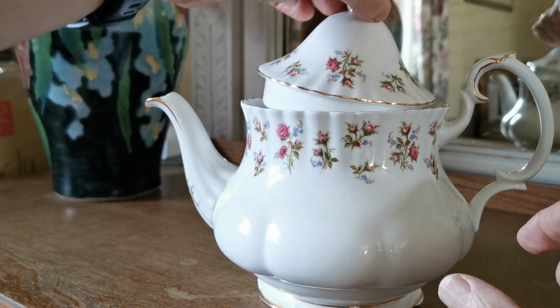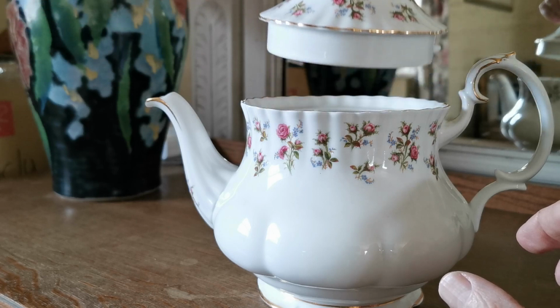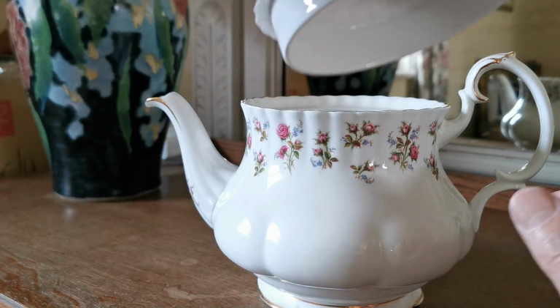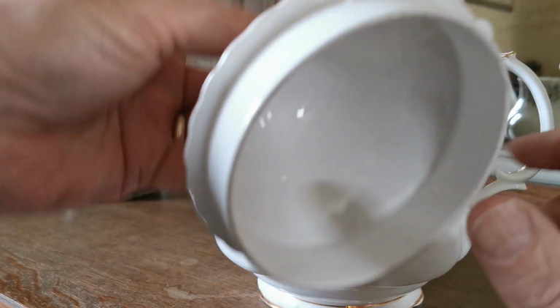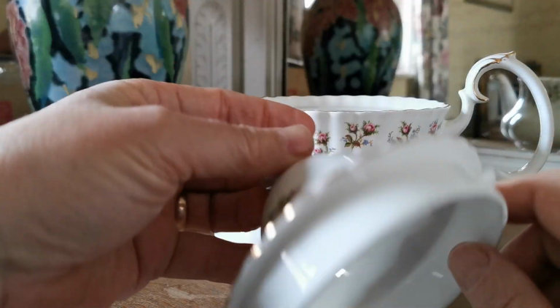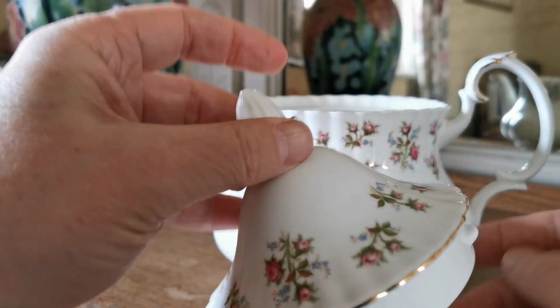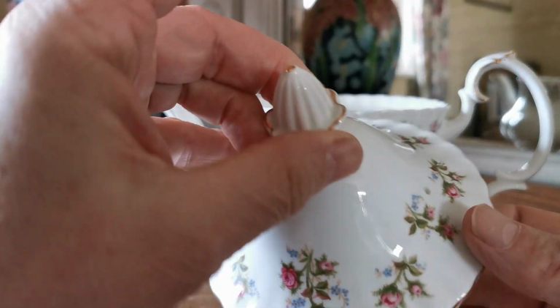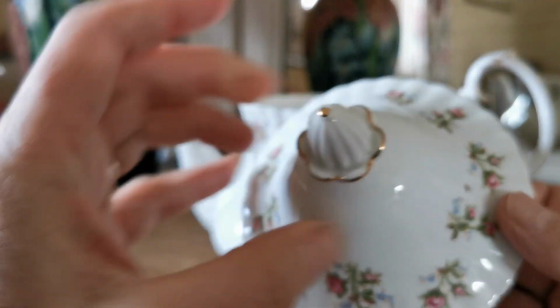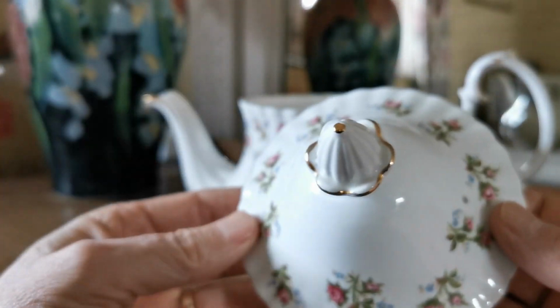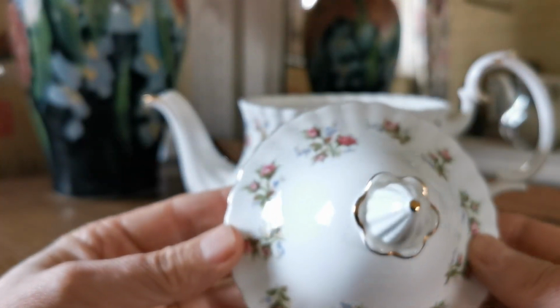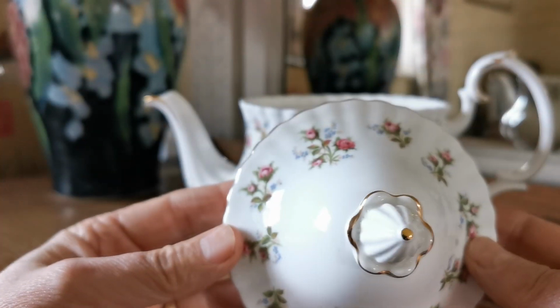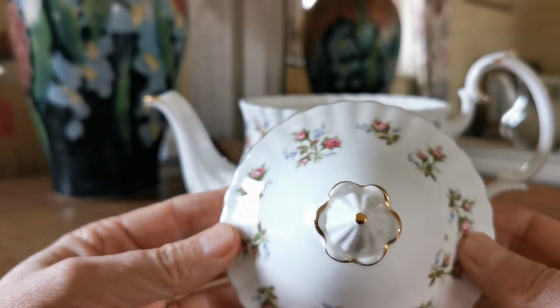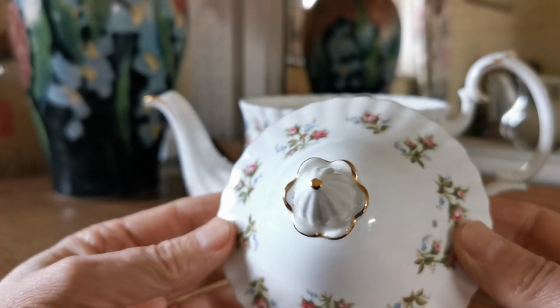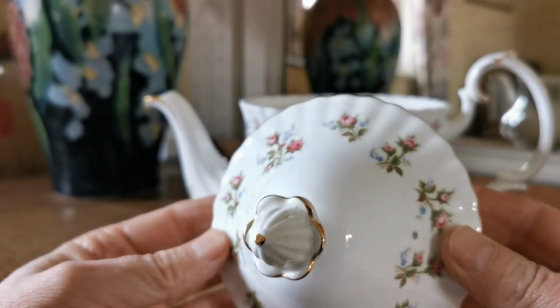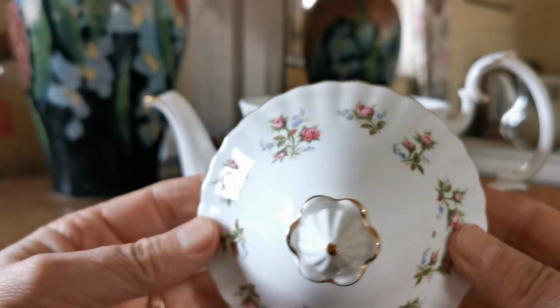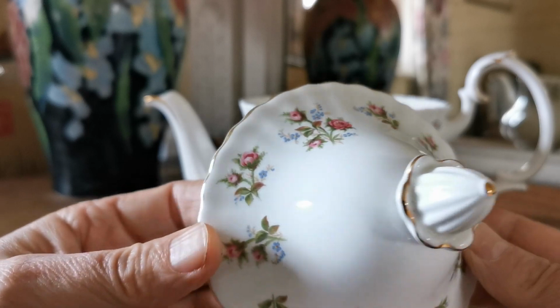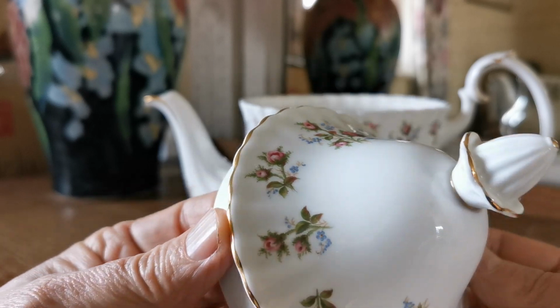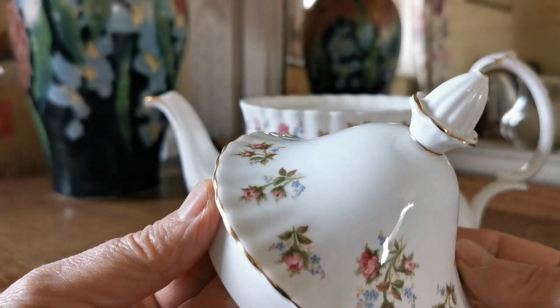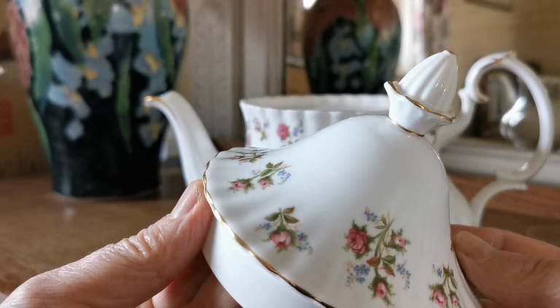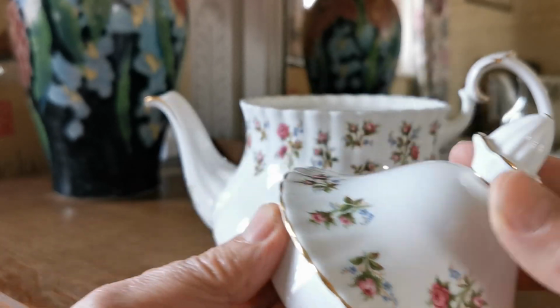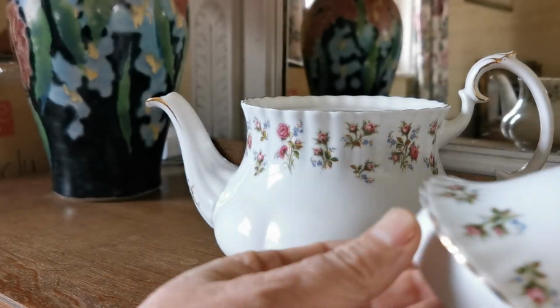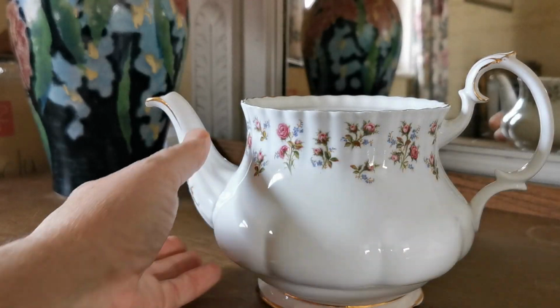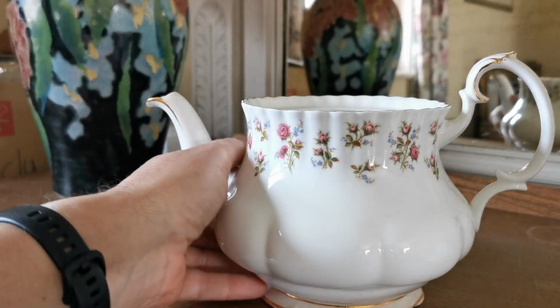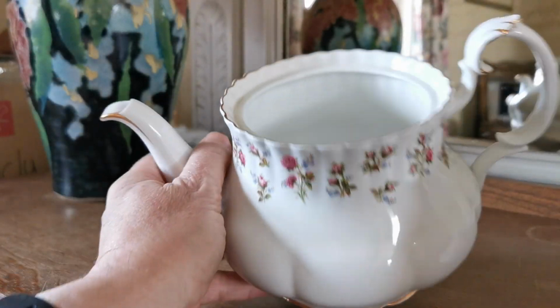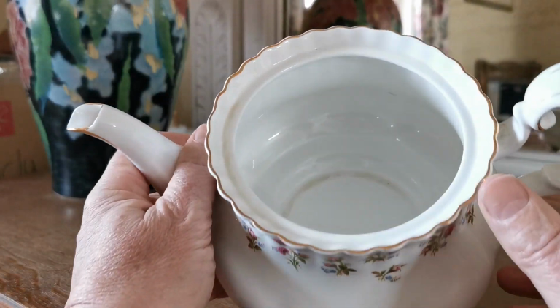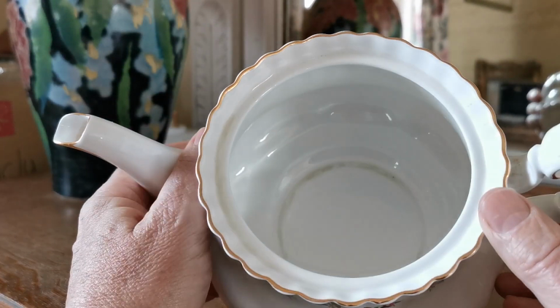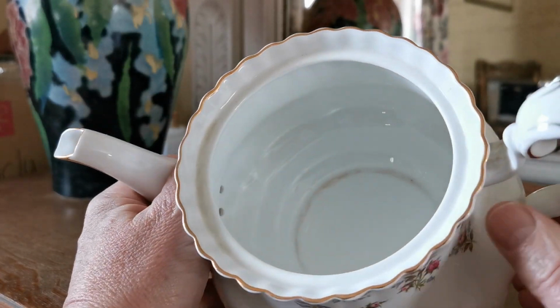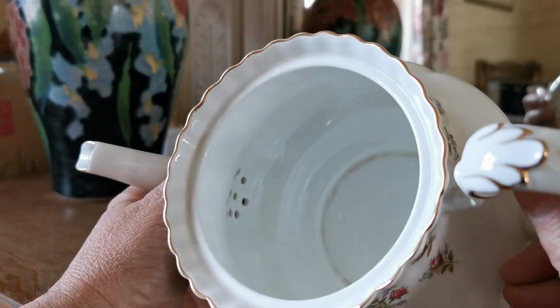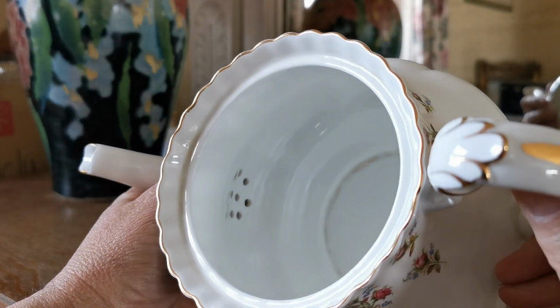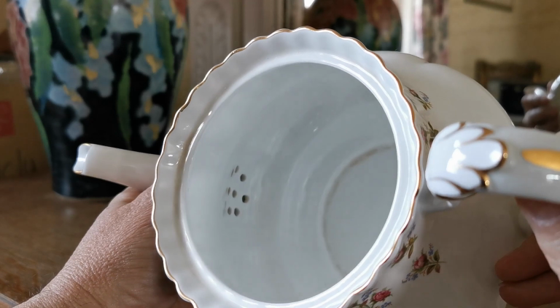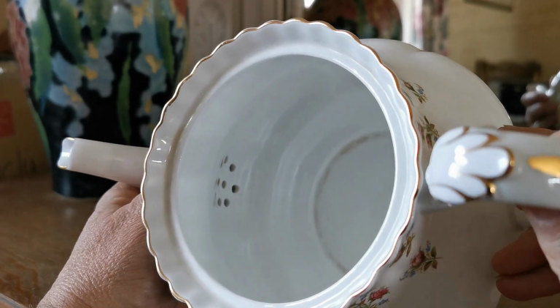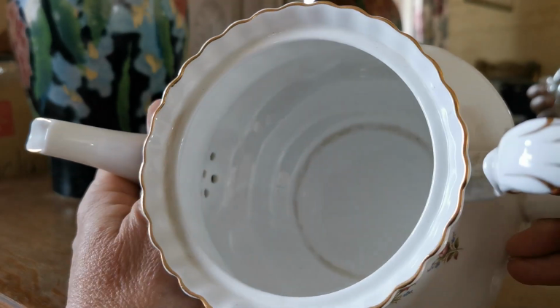Classic retention rim lid with really fine detailing. Nice English bone china. This teapot has had very light use.